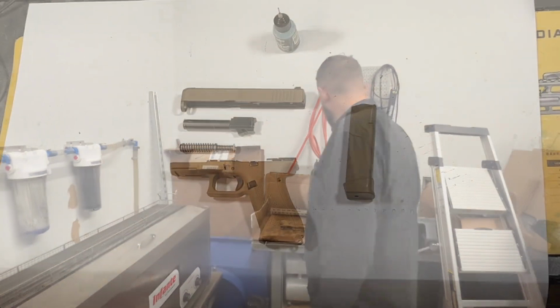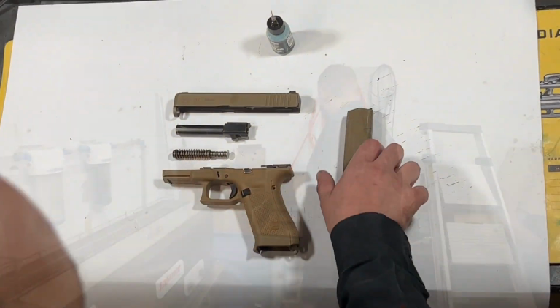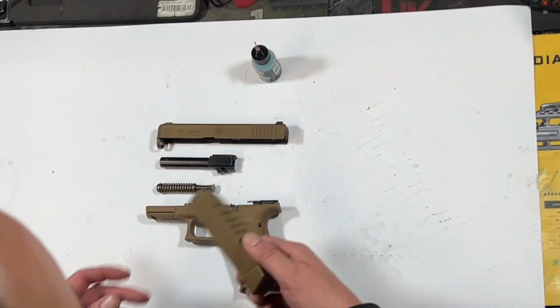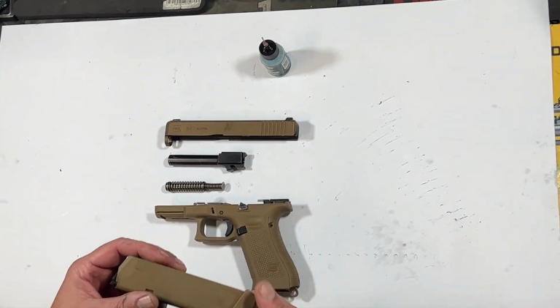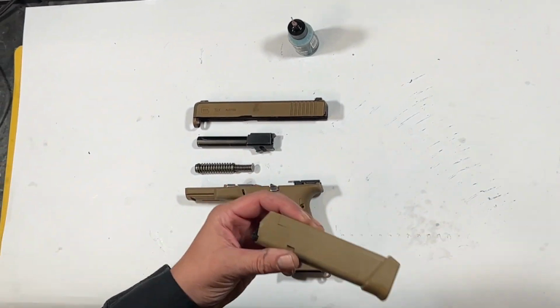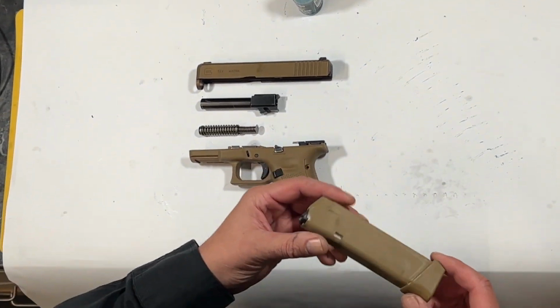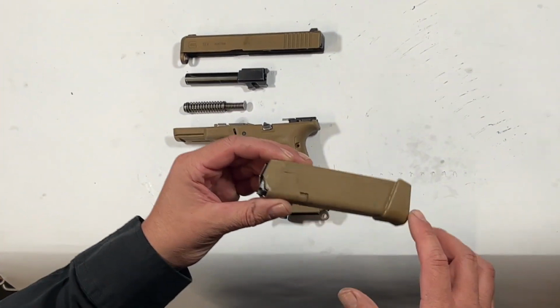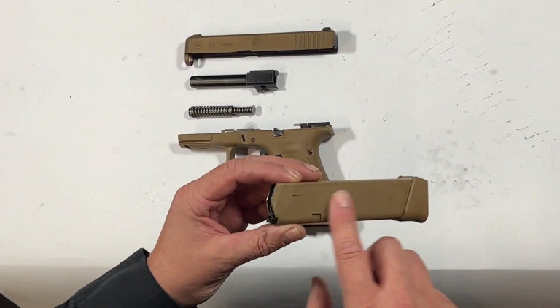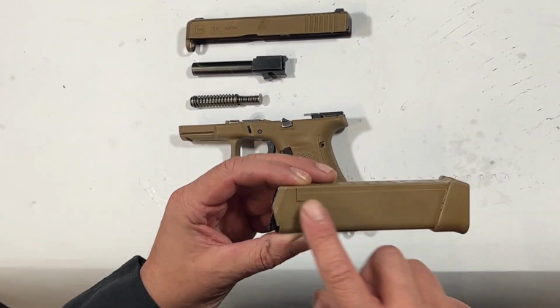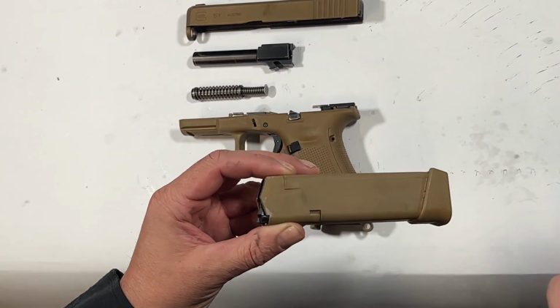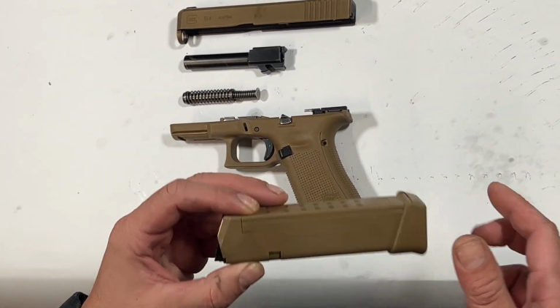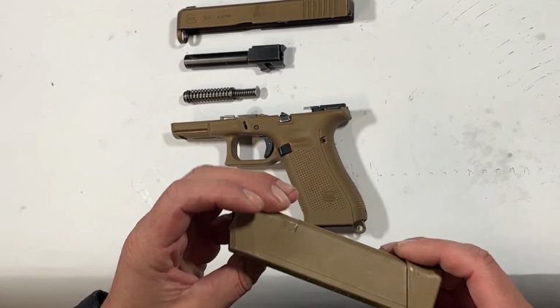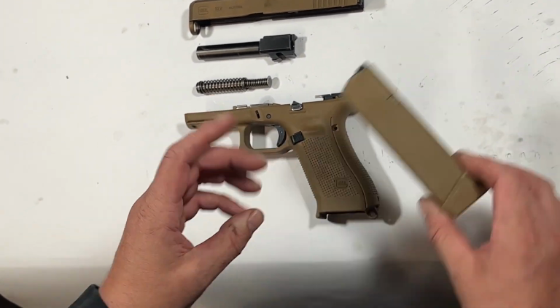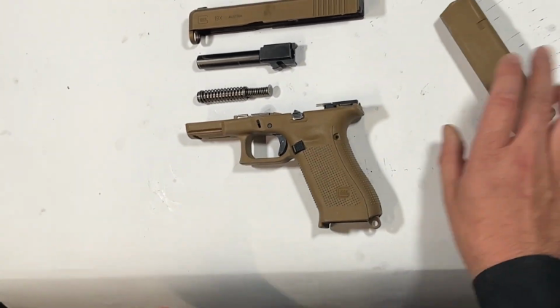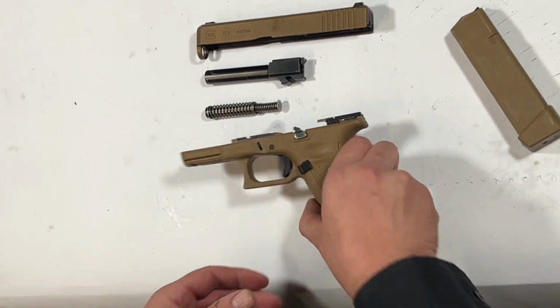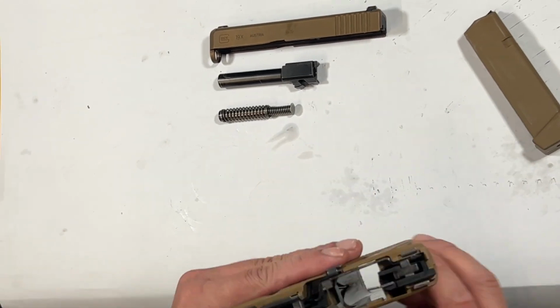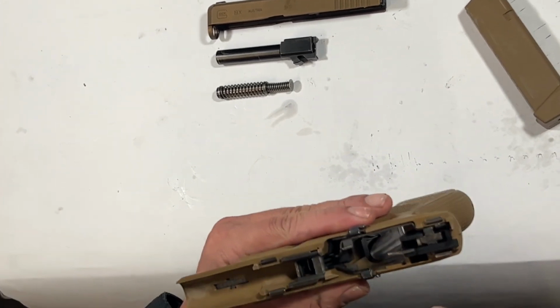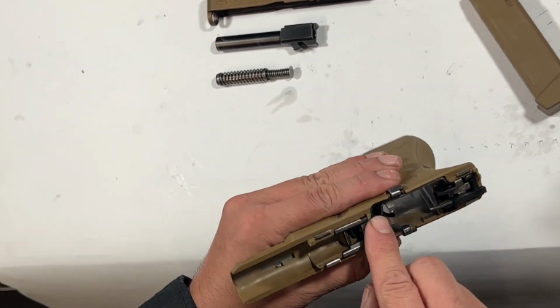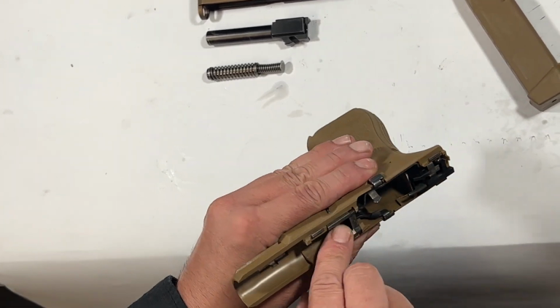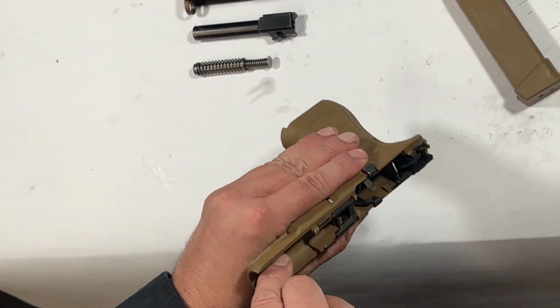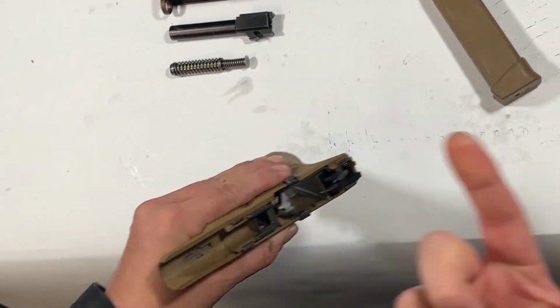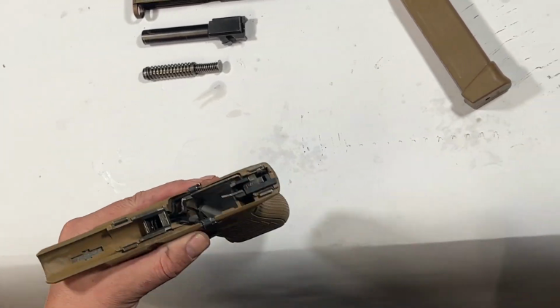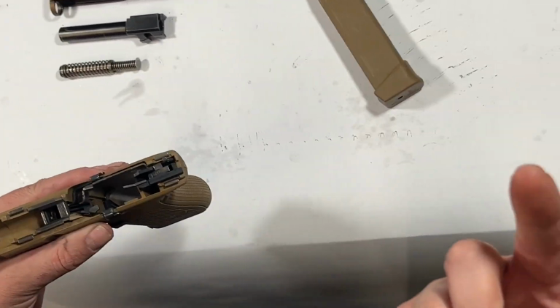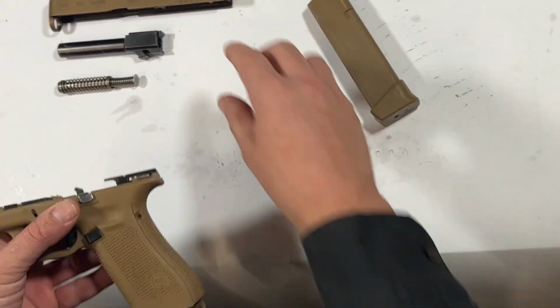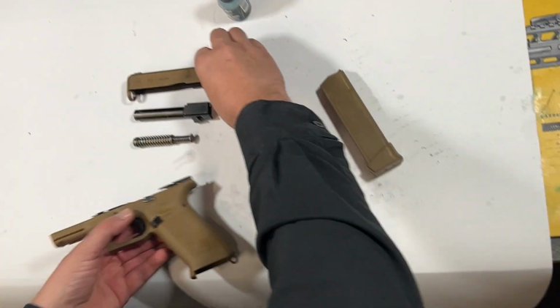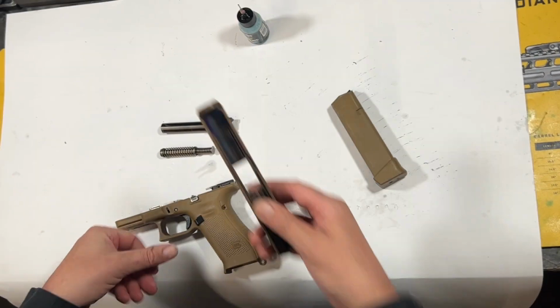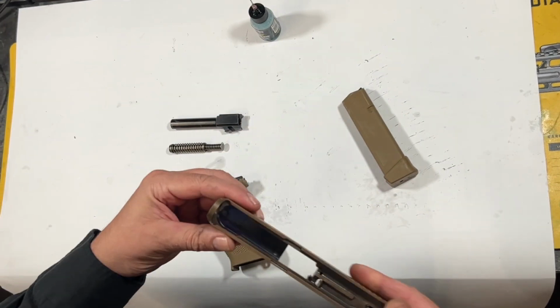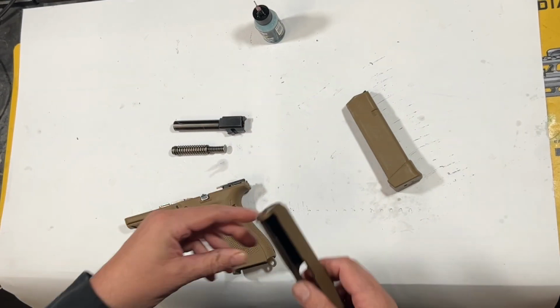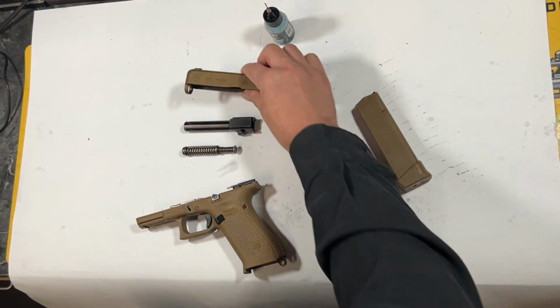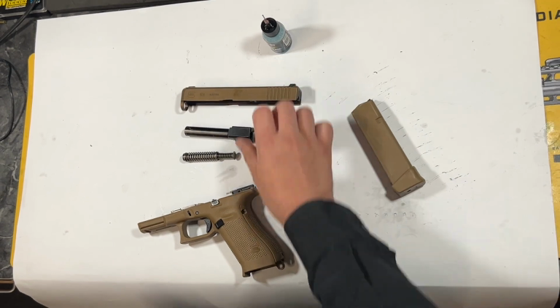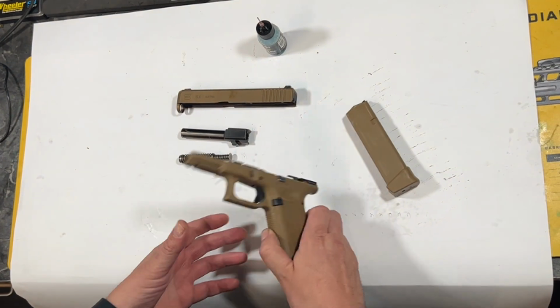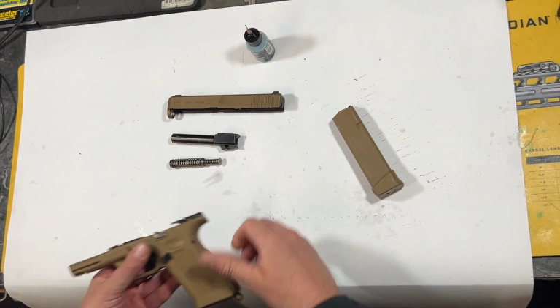All right, guys. So as you can see, the ultrasonic did its job. There's nothing left on any part of this gun. It's absolutely spotless inside and out. Now we're going to do a quick reassembly.